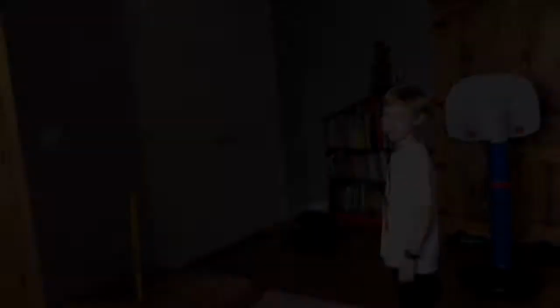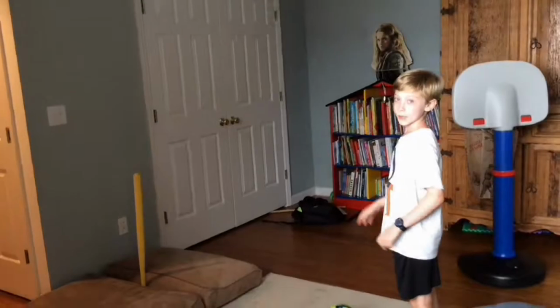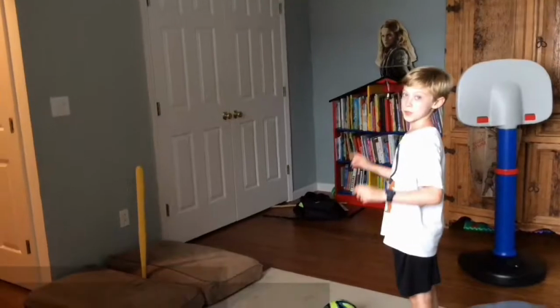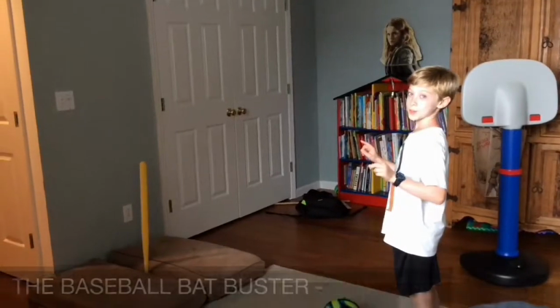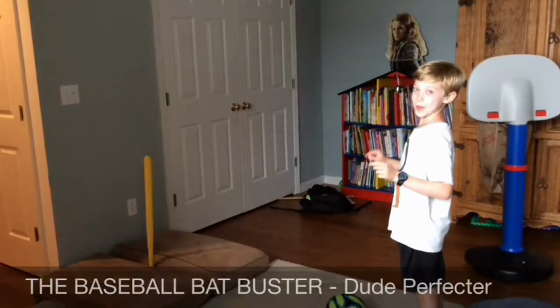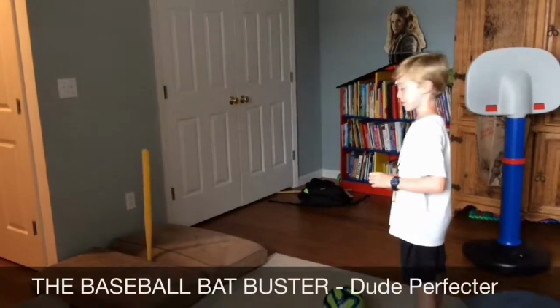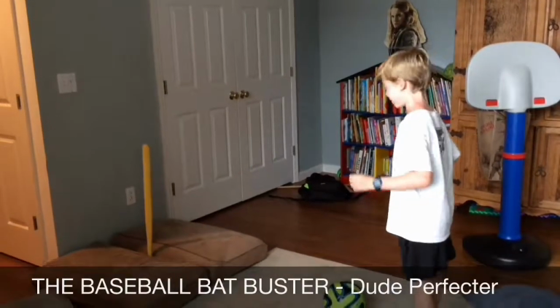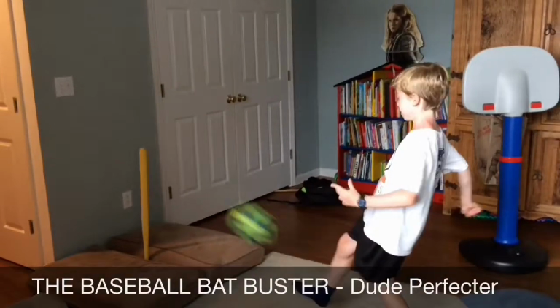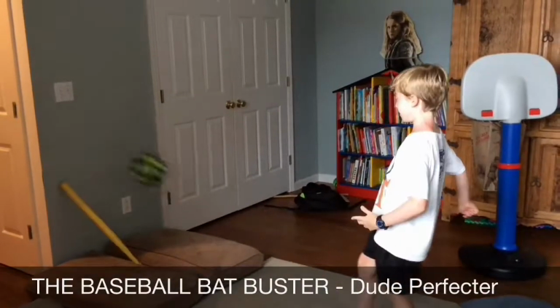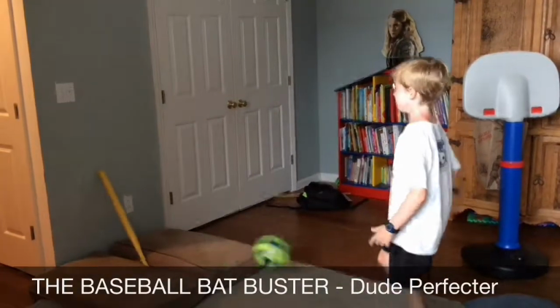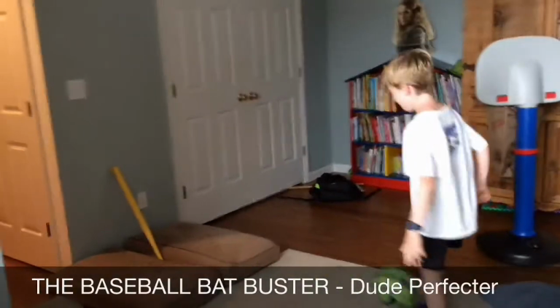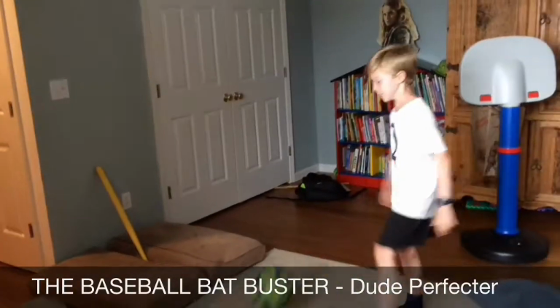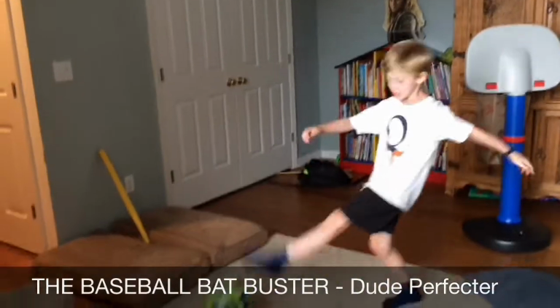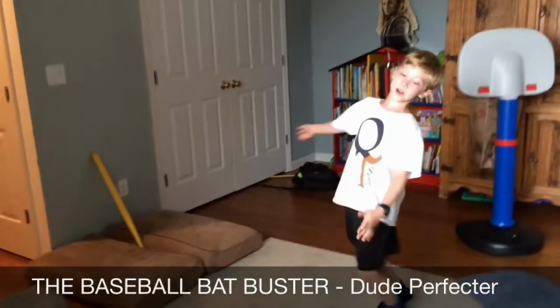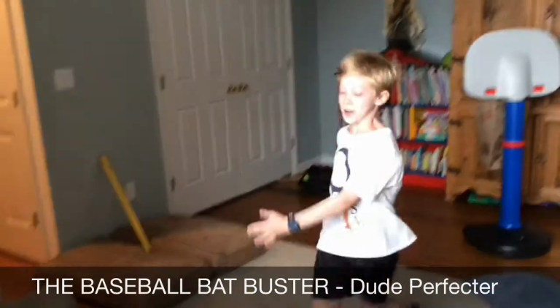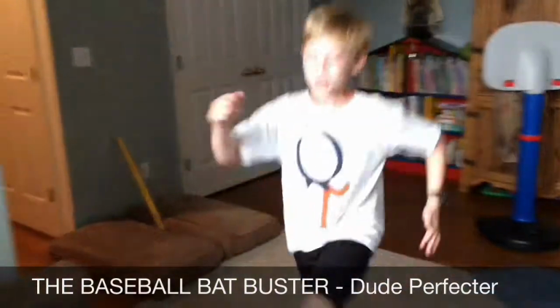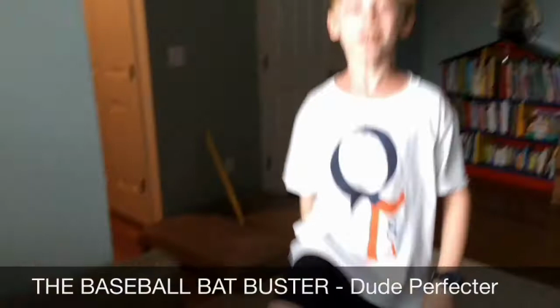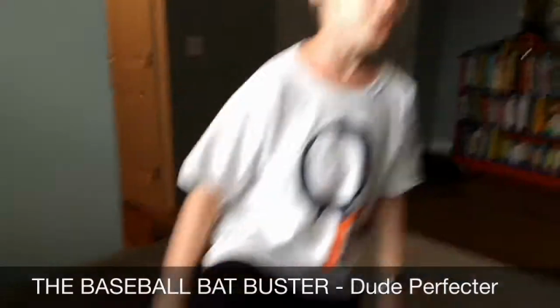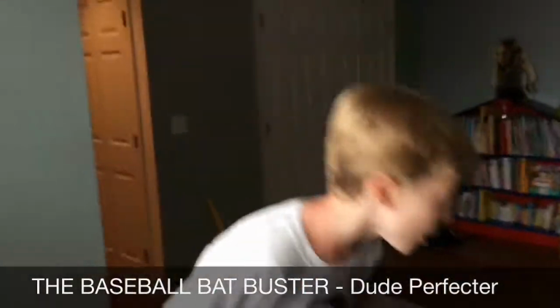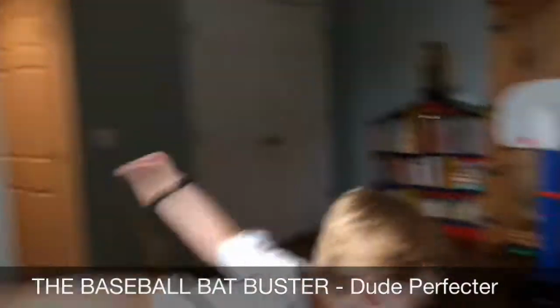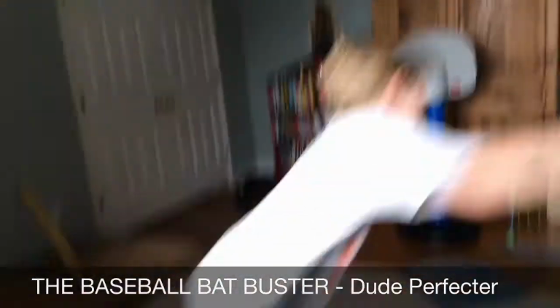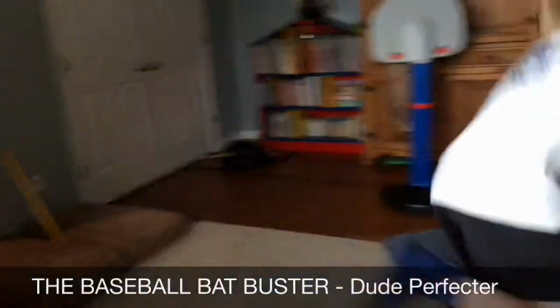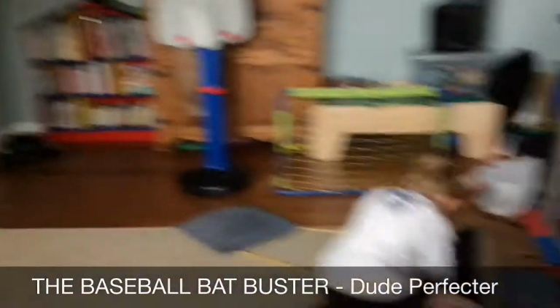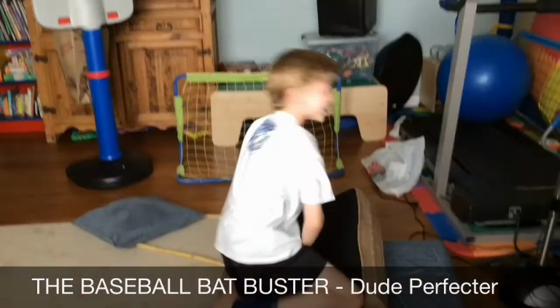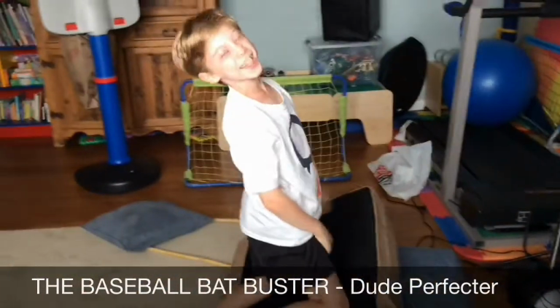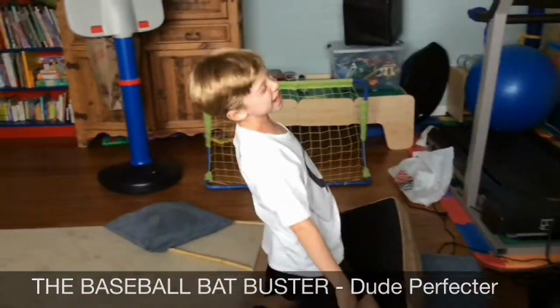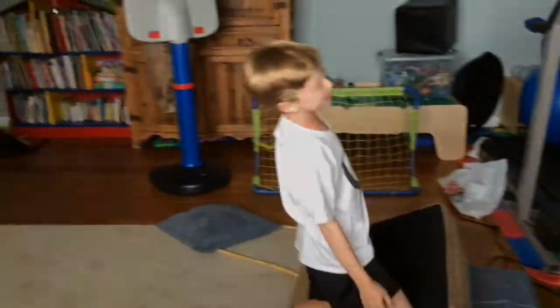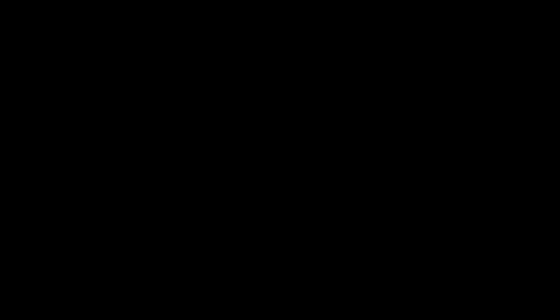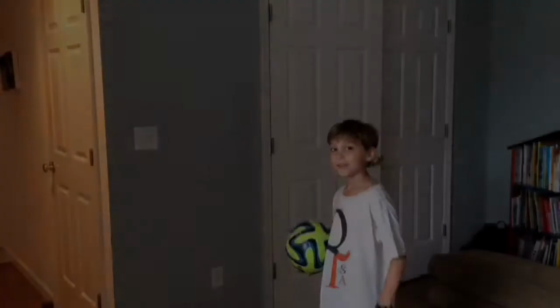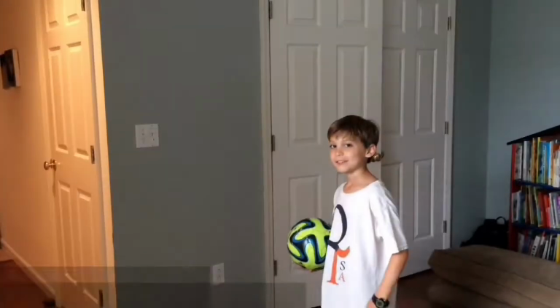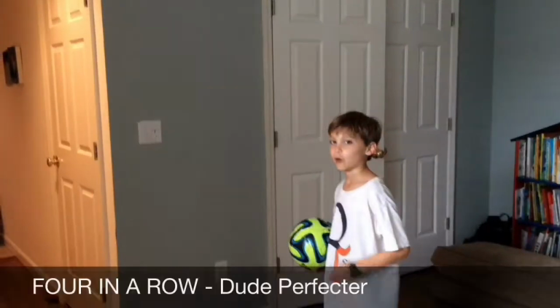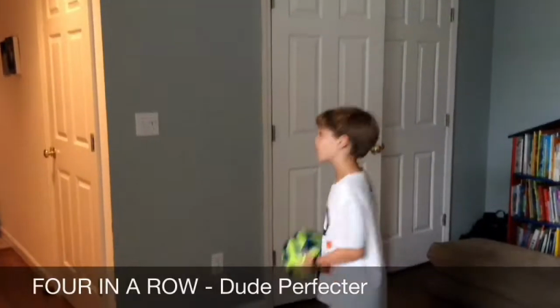Here we go with the baseball bat buster. Let's go! He just busted that baseball bat! Yeah!